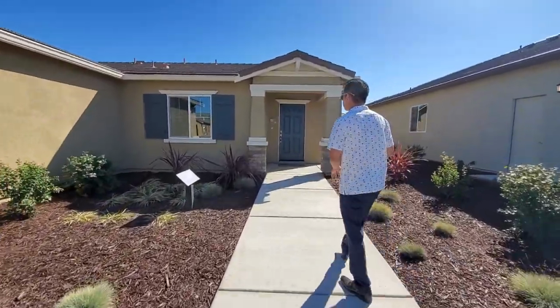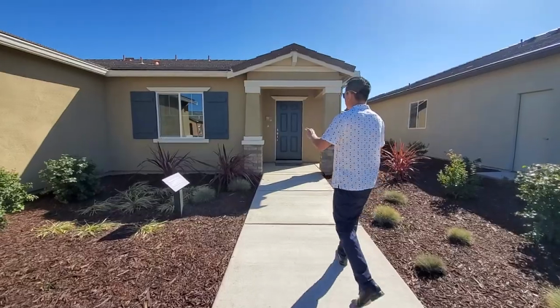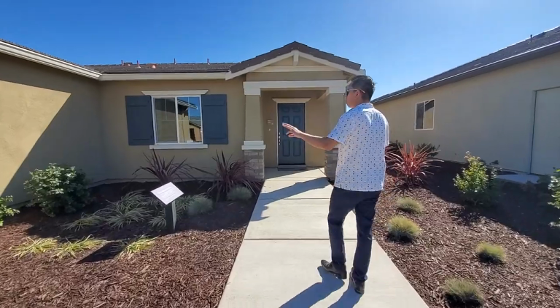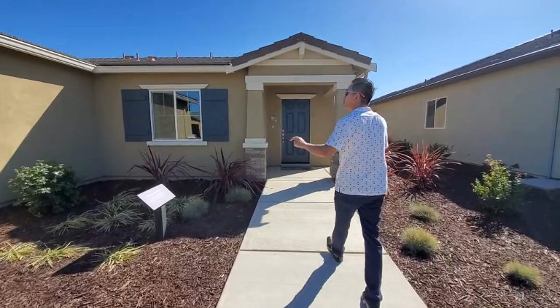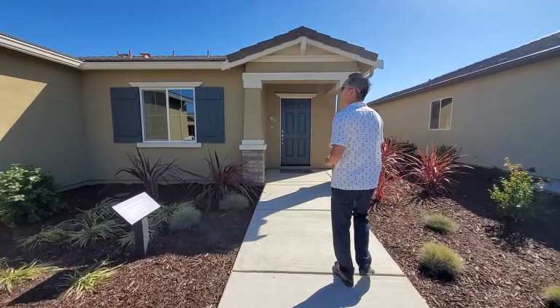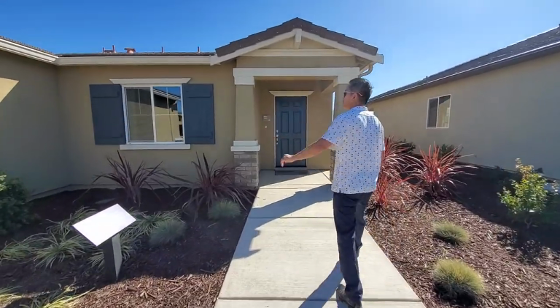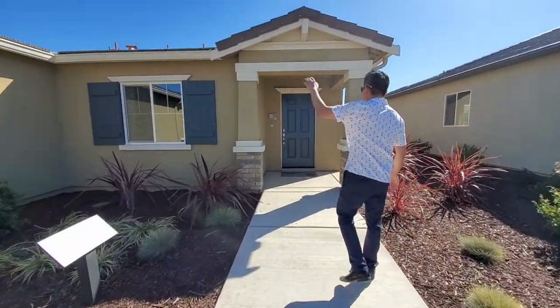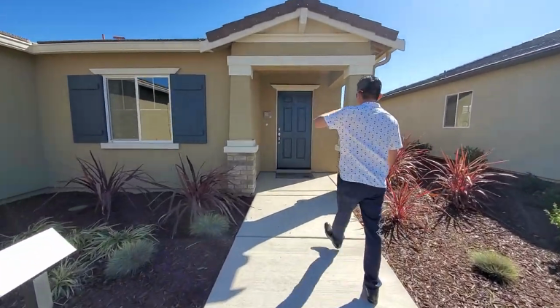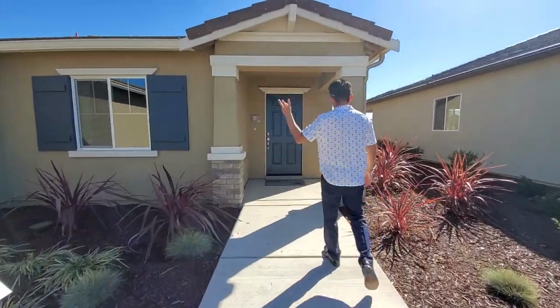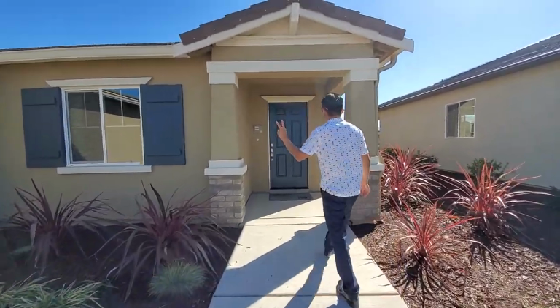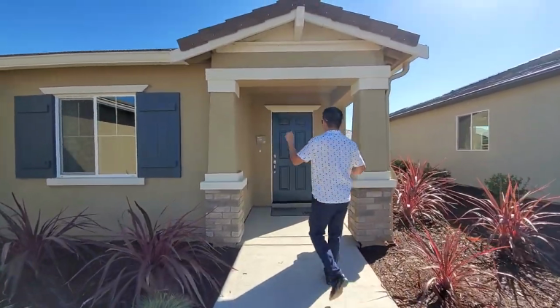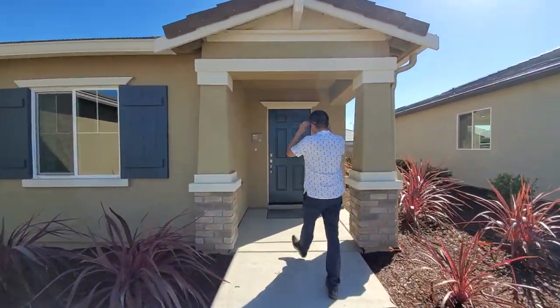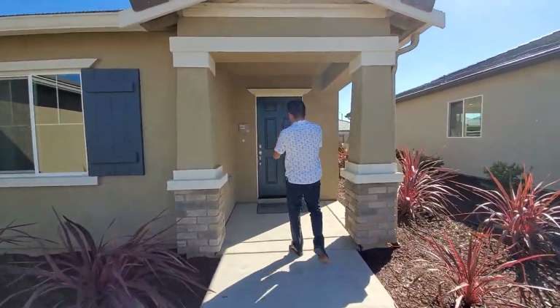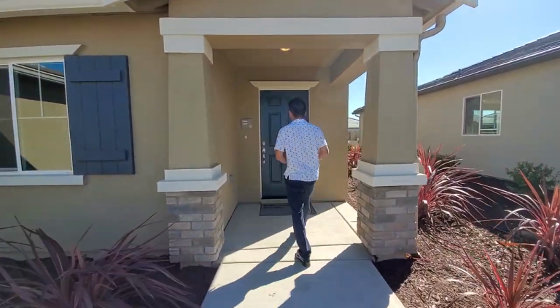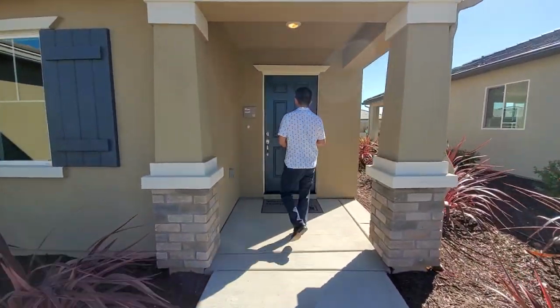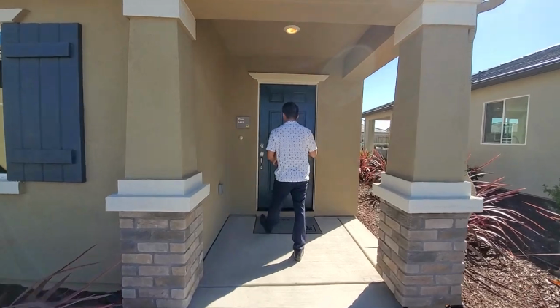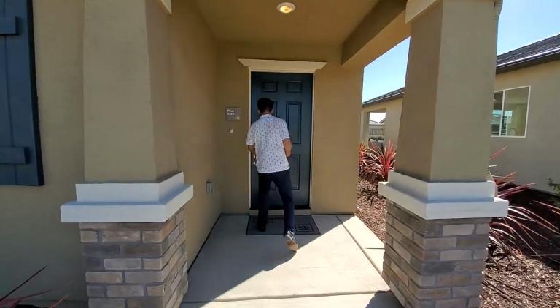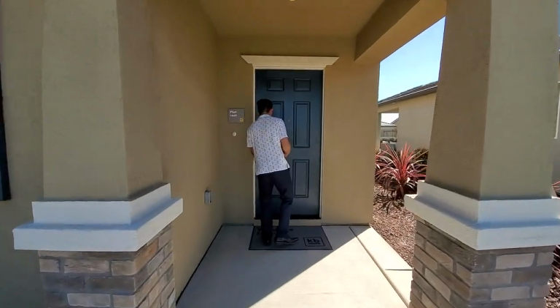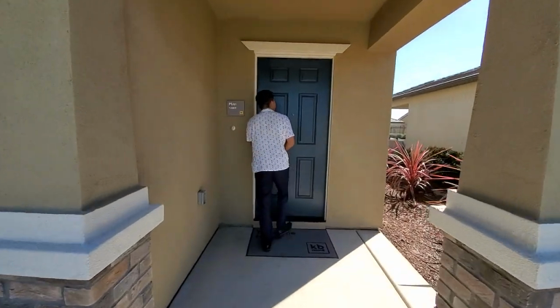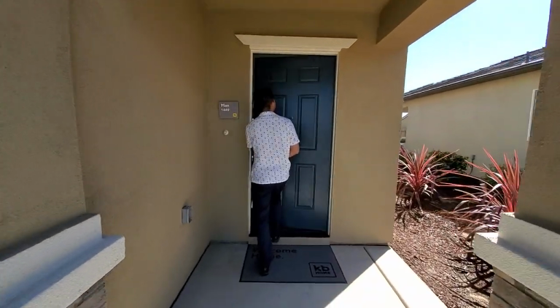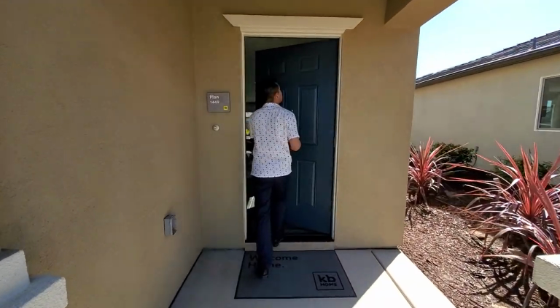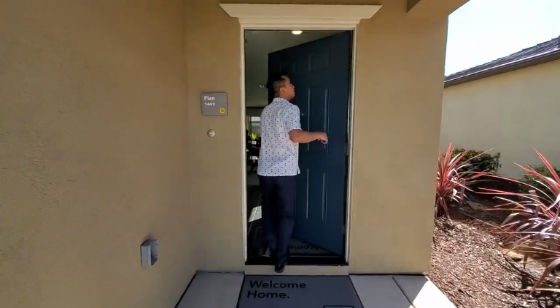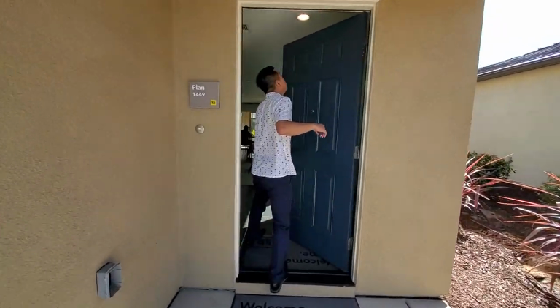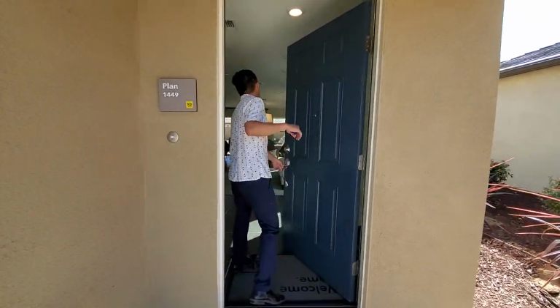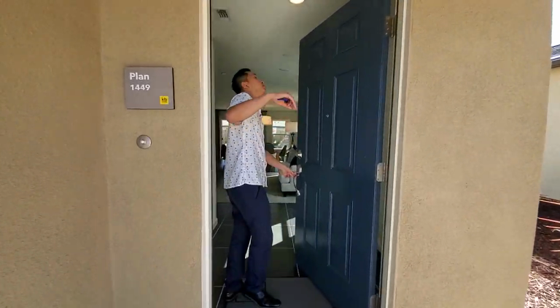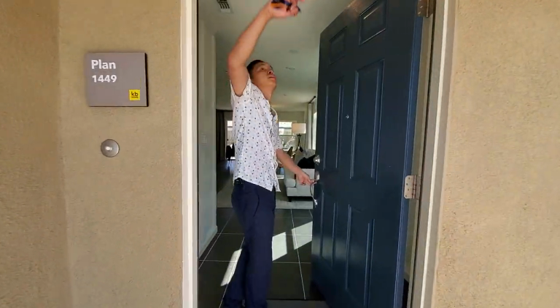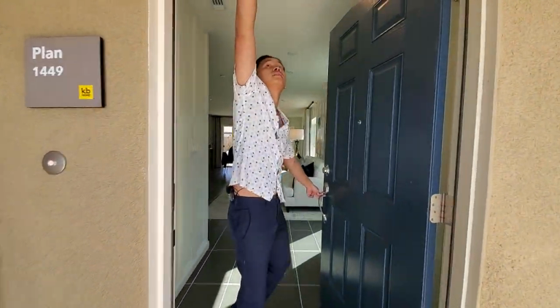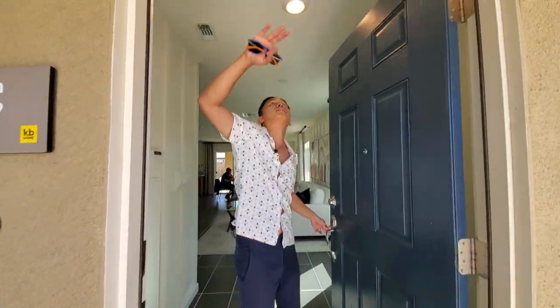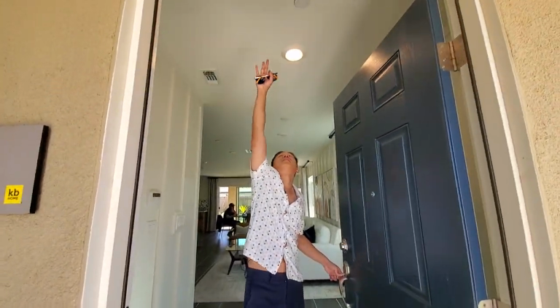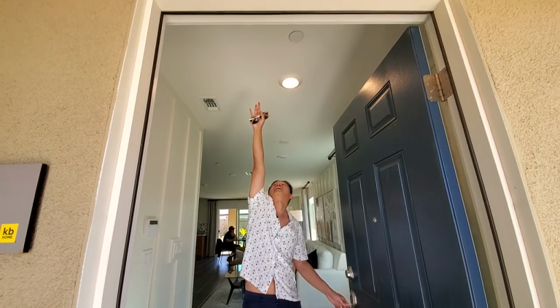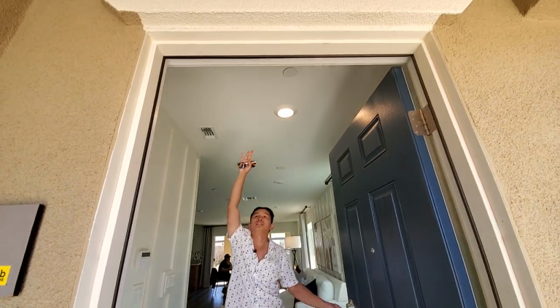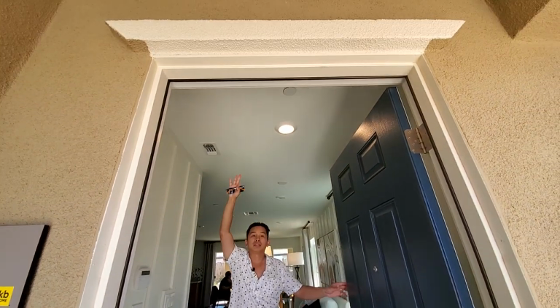So this is a three bedroom, two bath, slated roof, two car garage property — 1449 square feet. And this one has about eight feet ceiling.